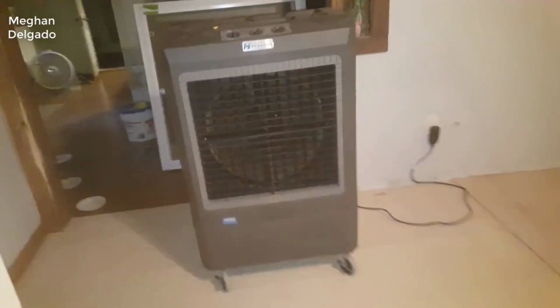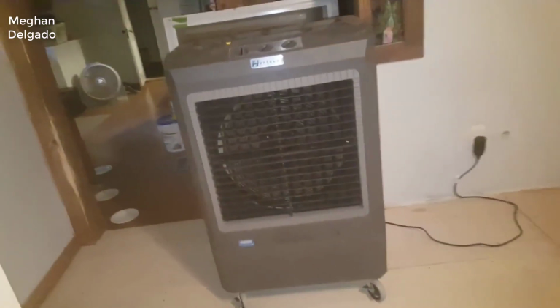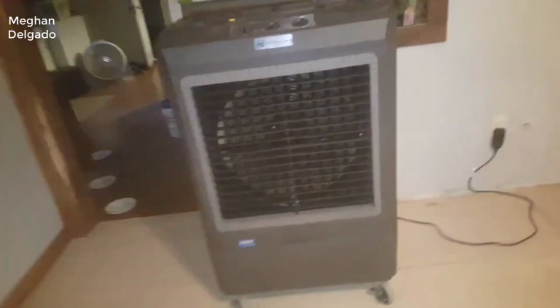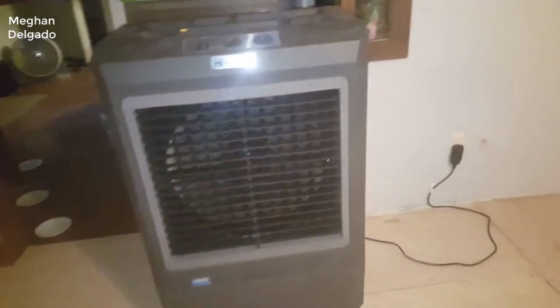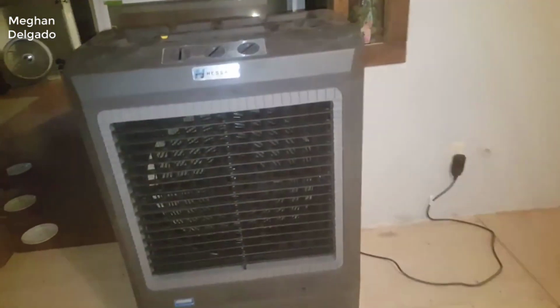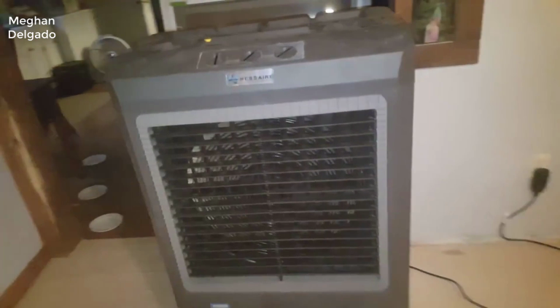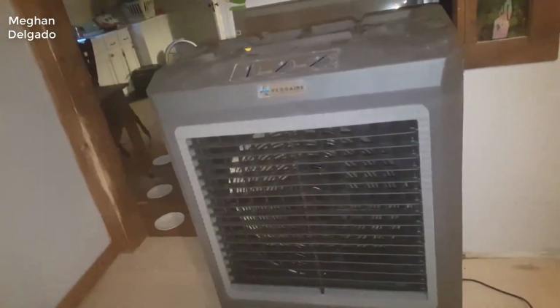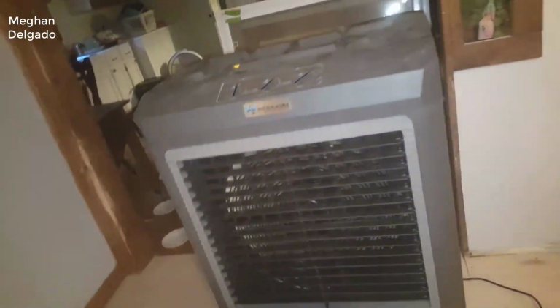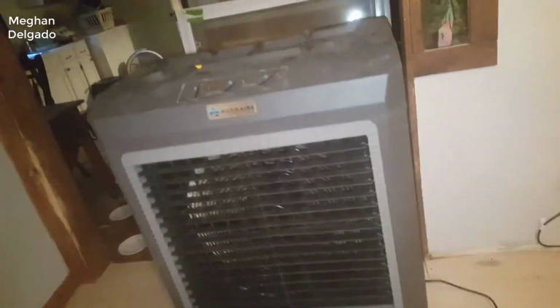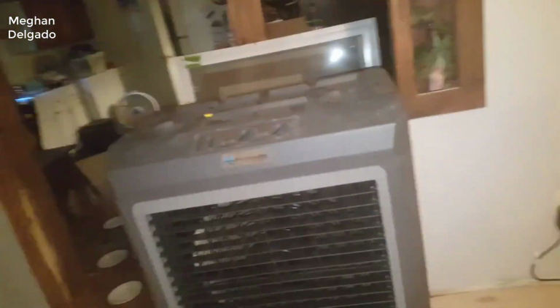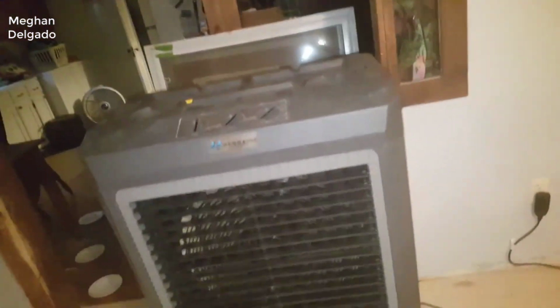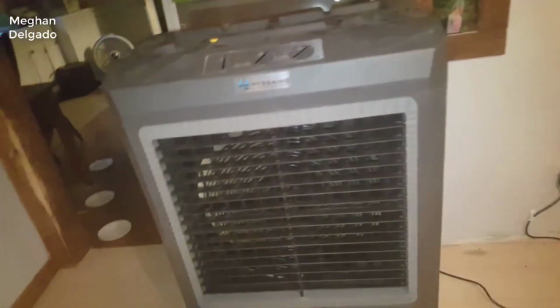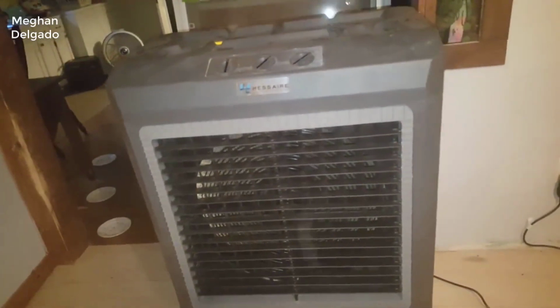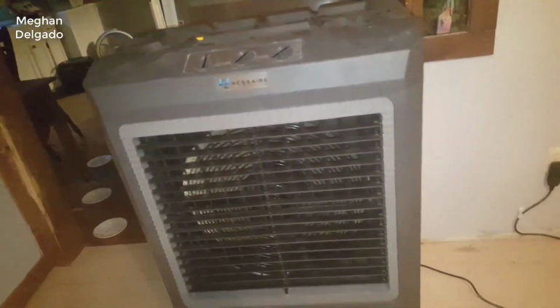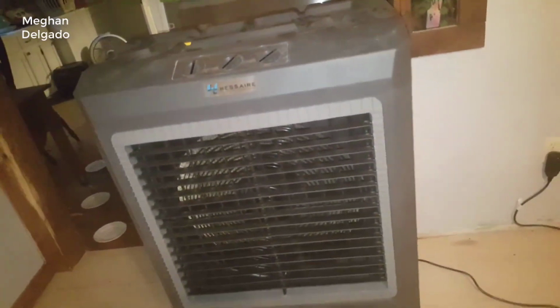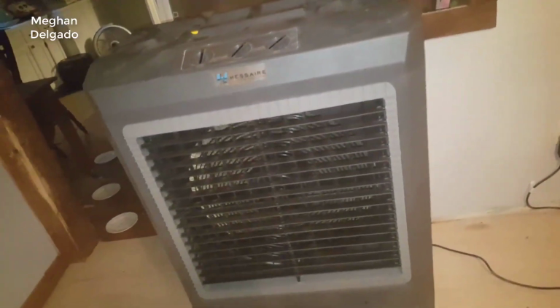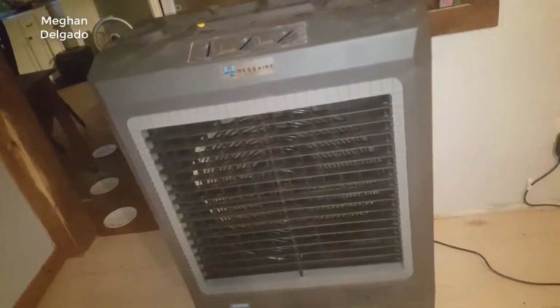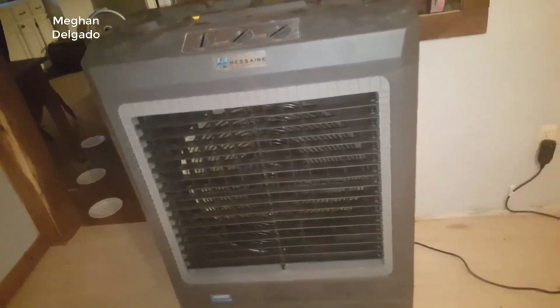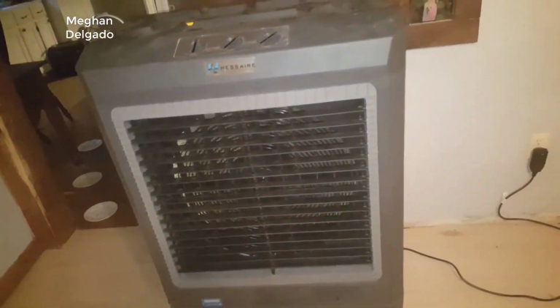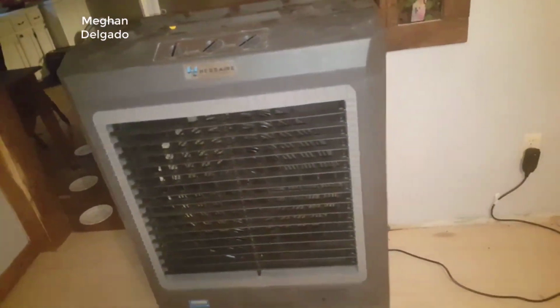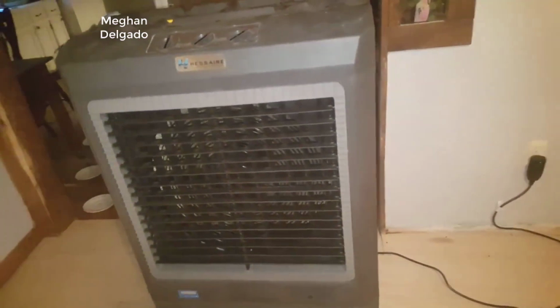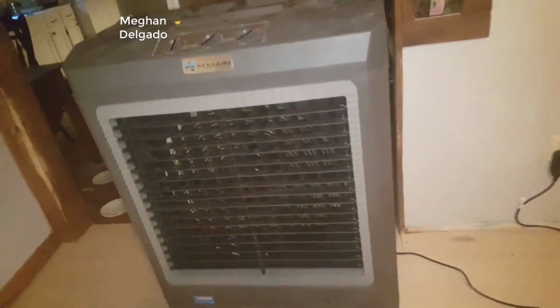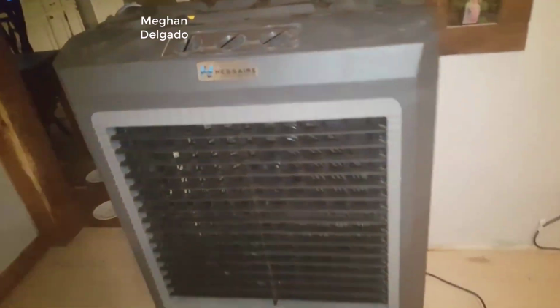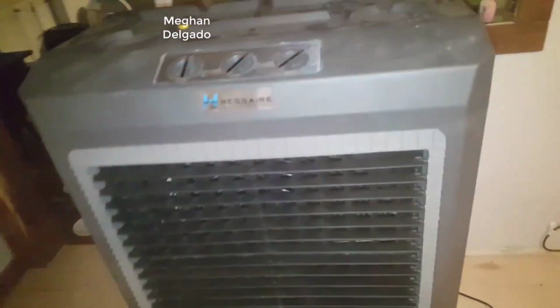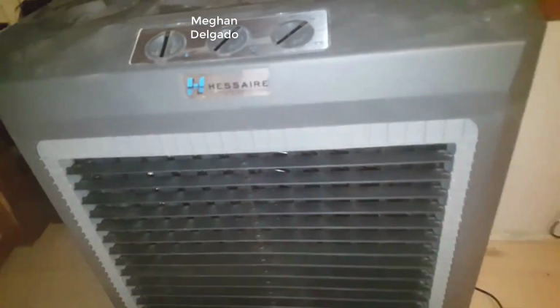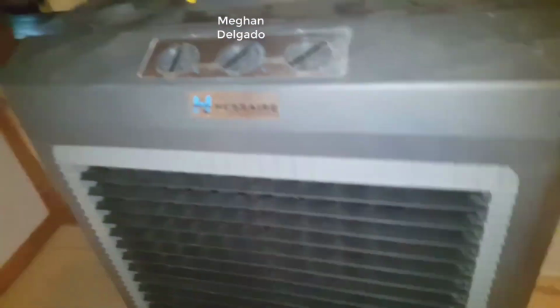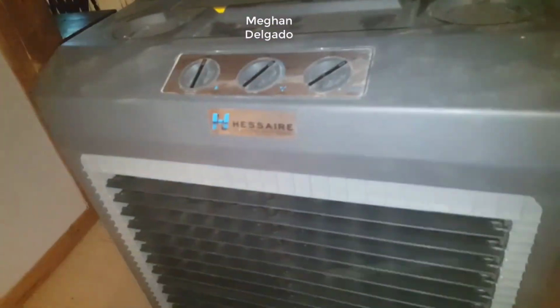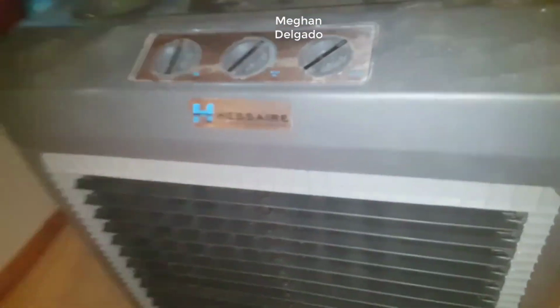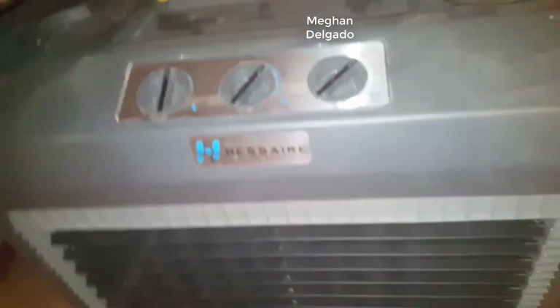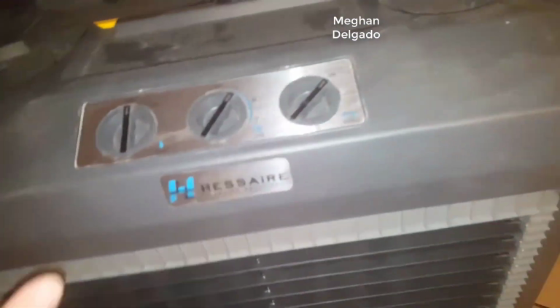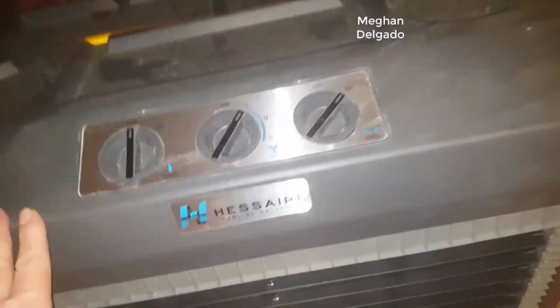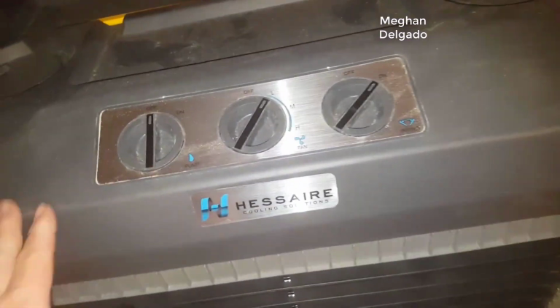Hey guys, how's it going? Today I want to do just kind of a quick review for you guys on the Hesse Air portable evaporative cooler. The actual model number is MC37M.